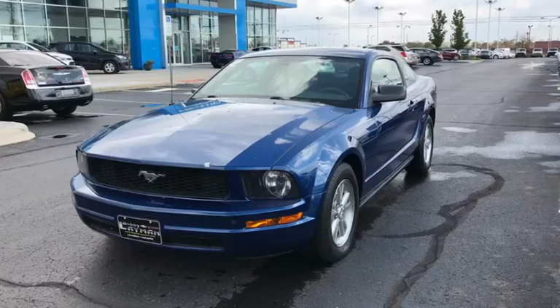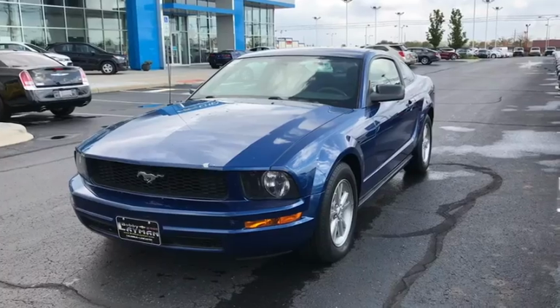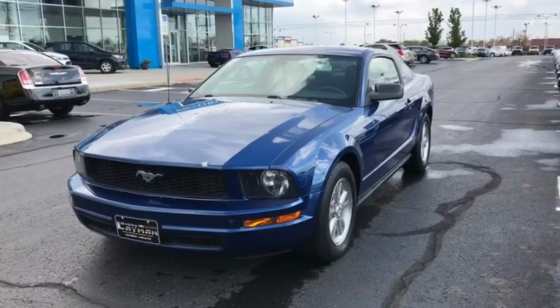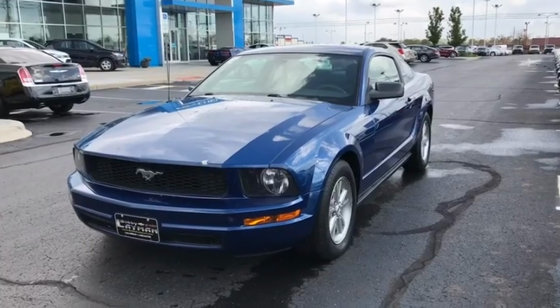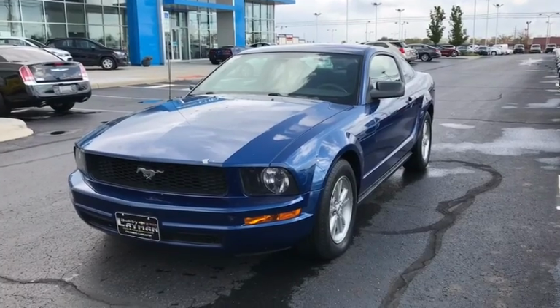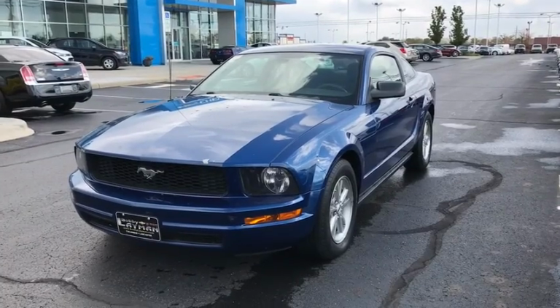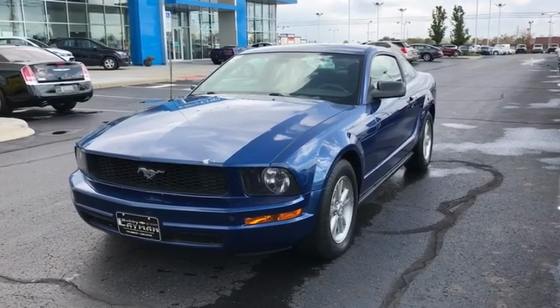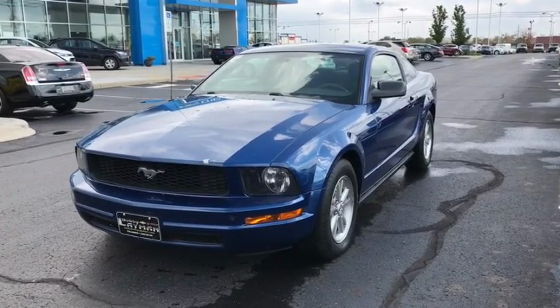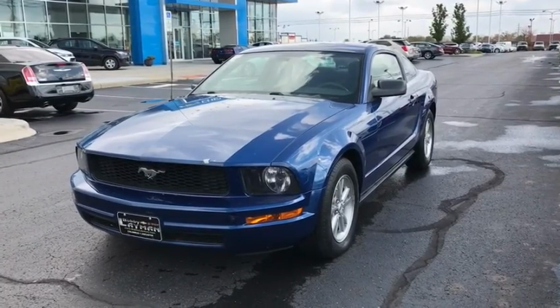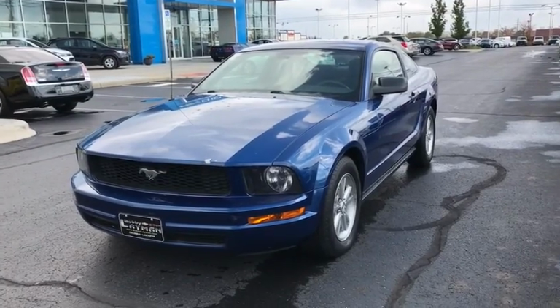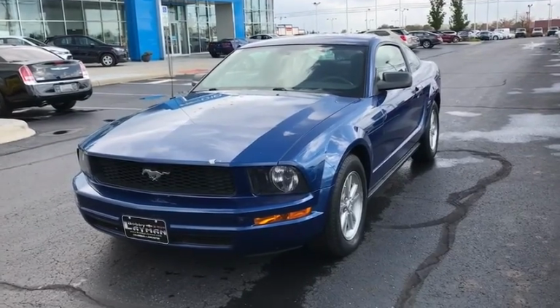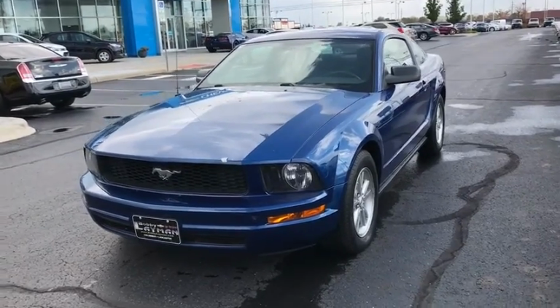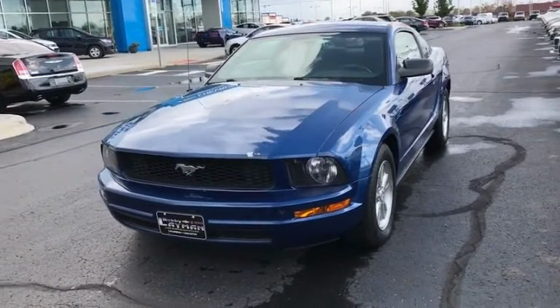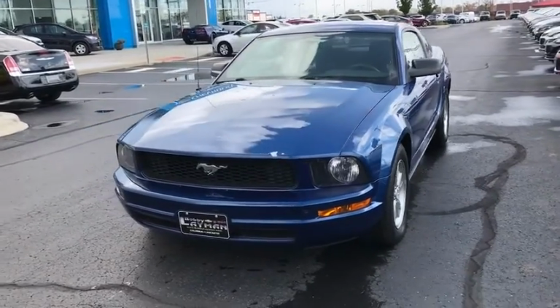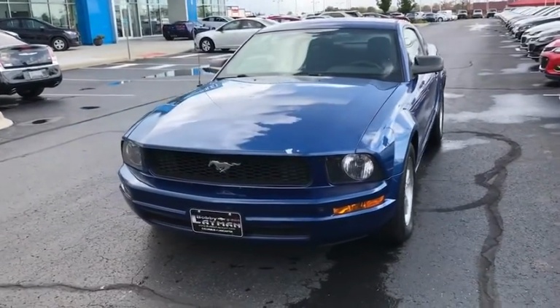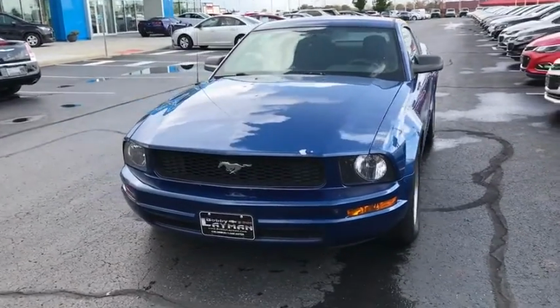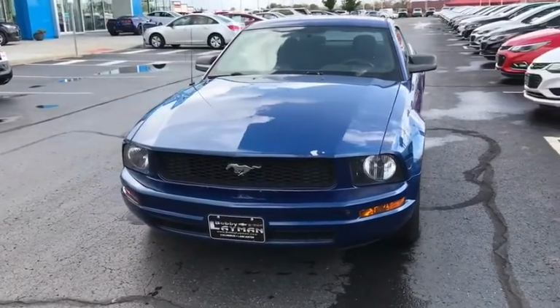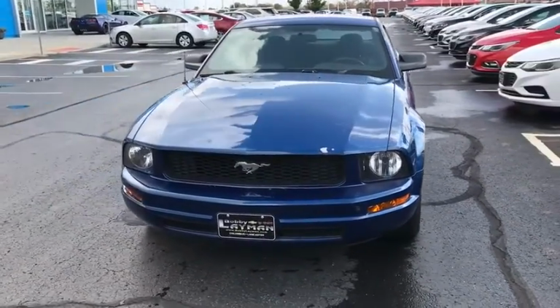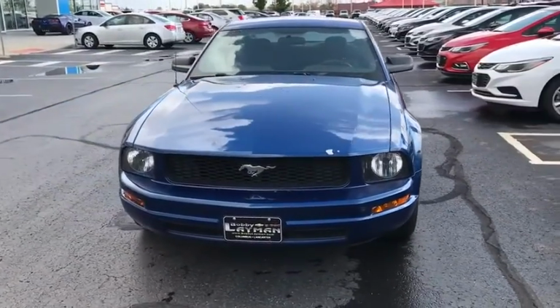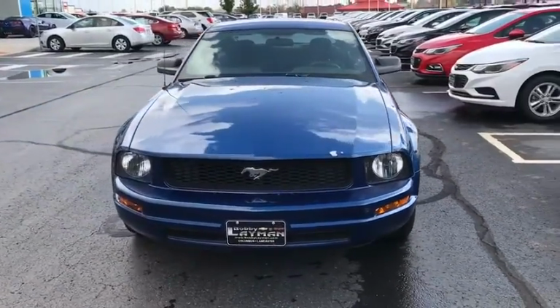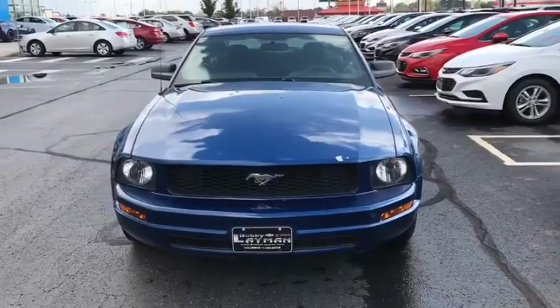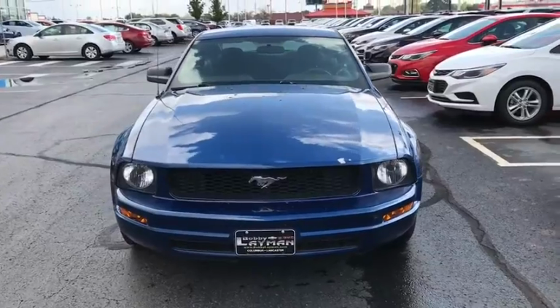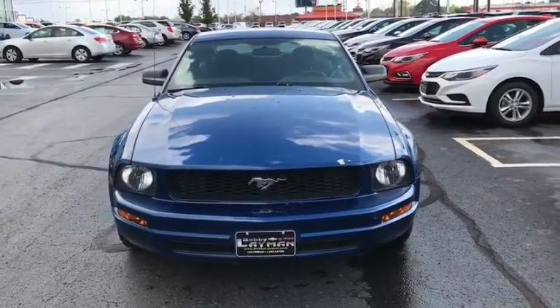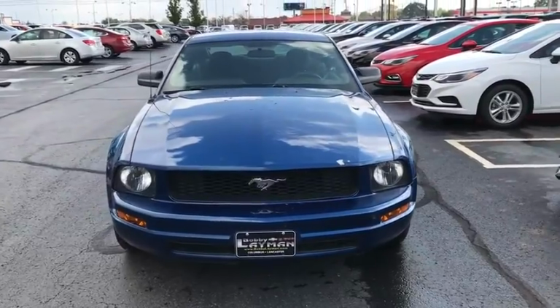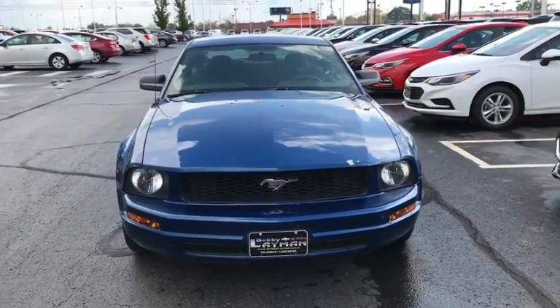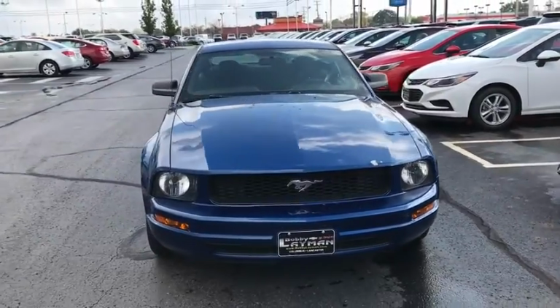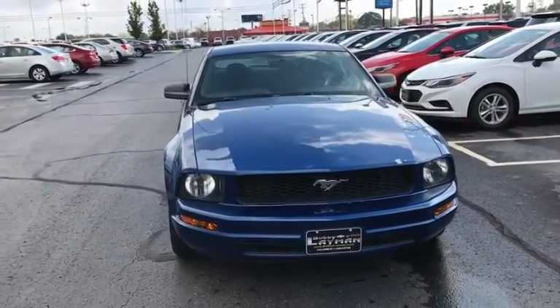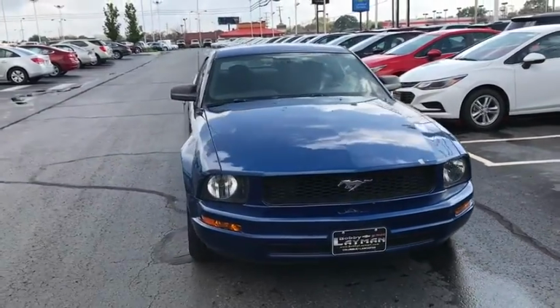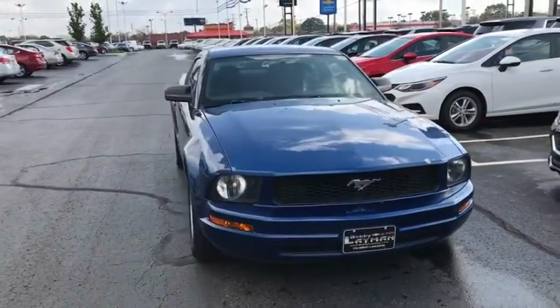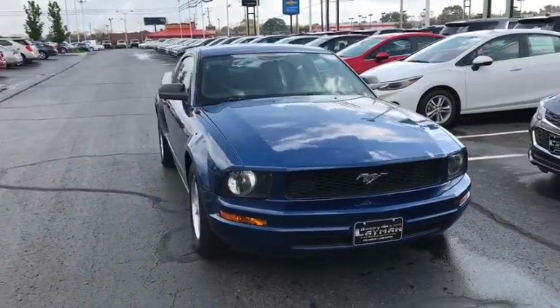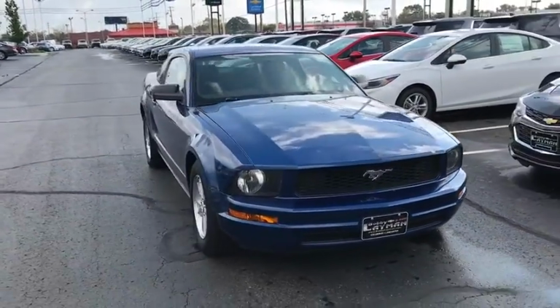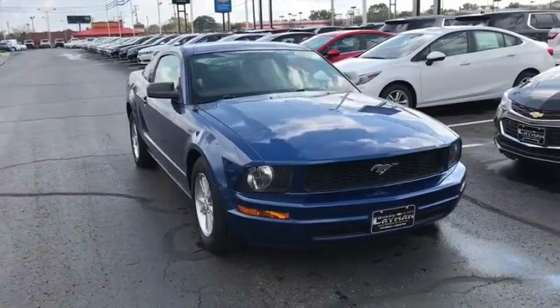The 2006 Ford Mustang. The Mustang is race worthy and ready for the track. Here are some of this vehicle's great options.